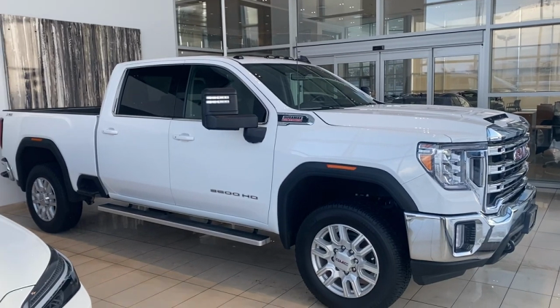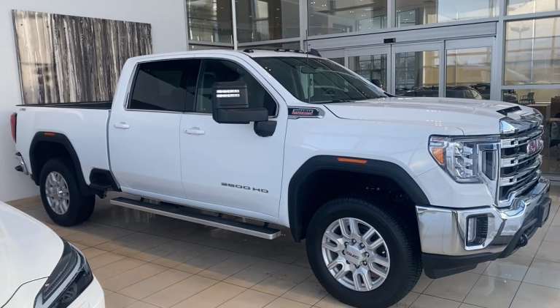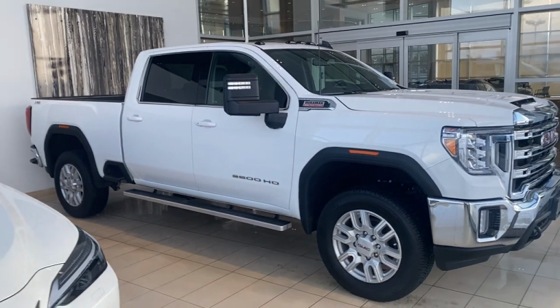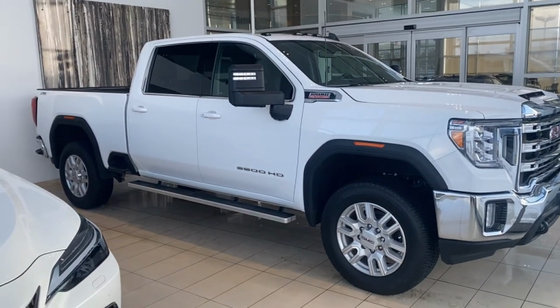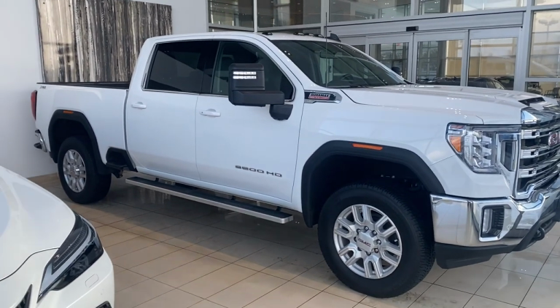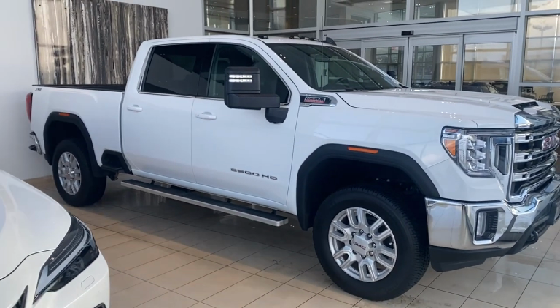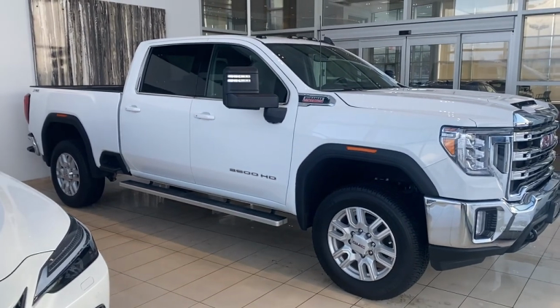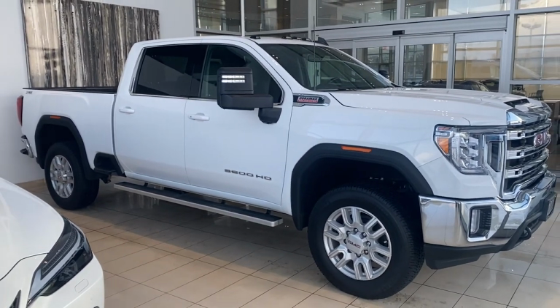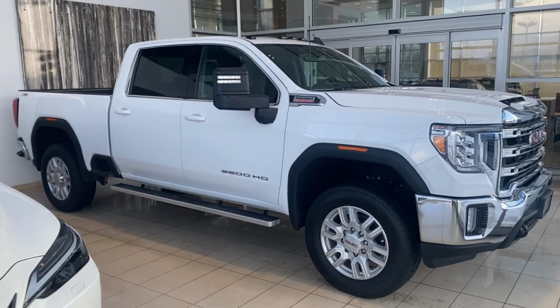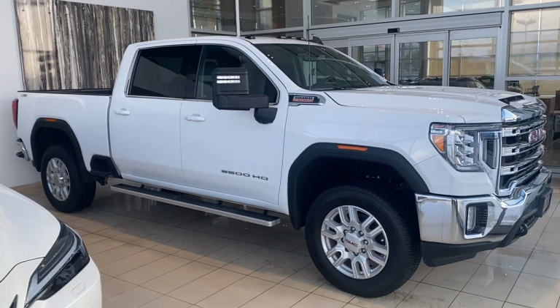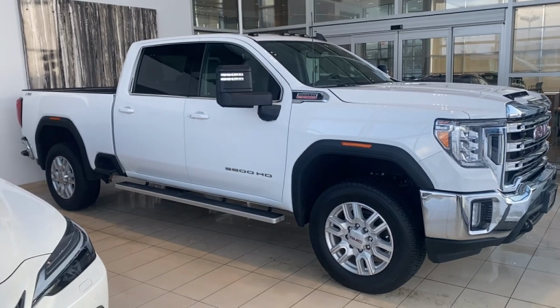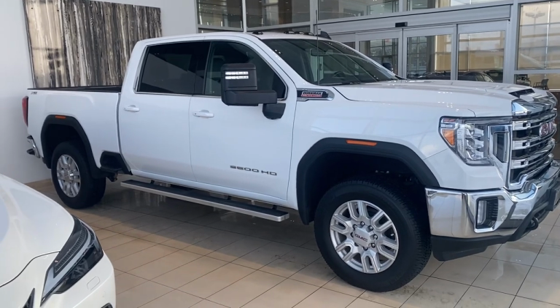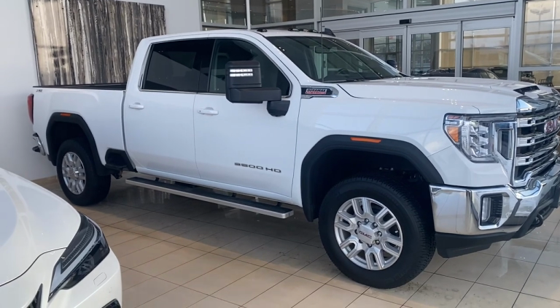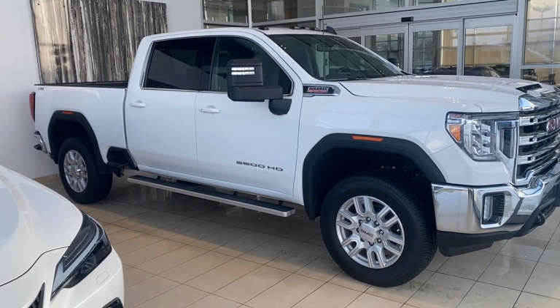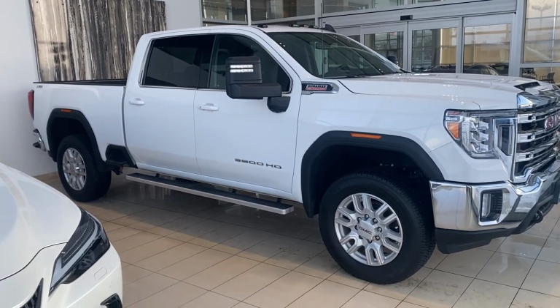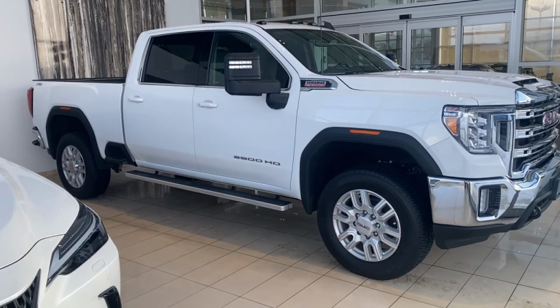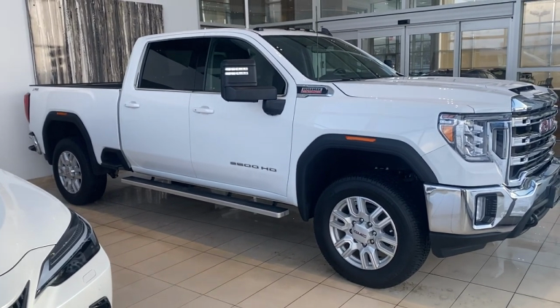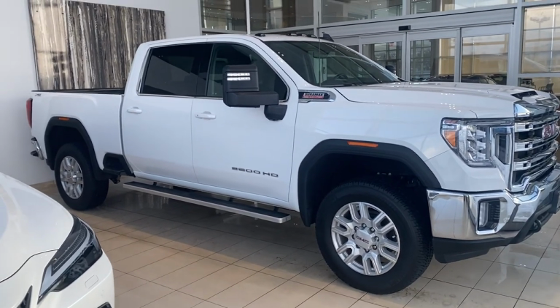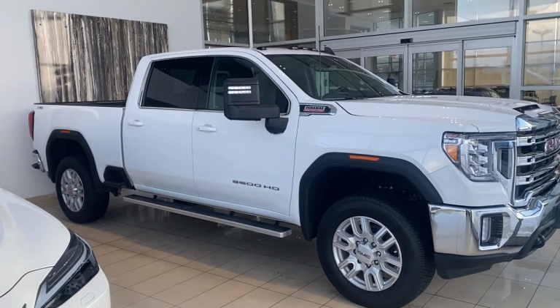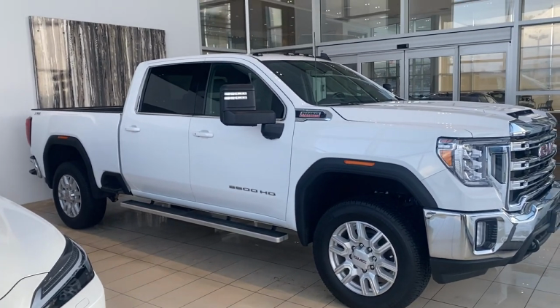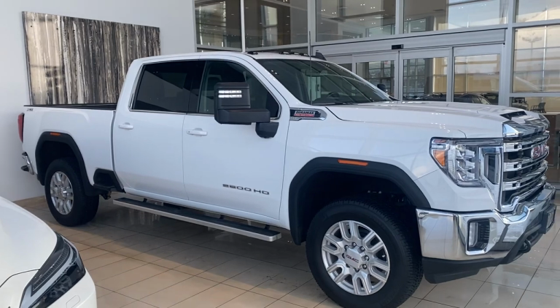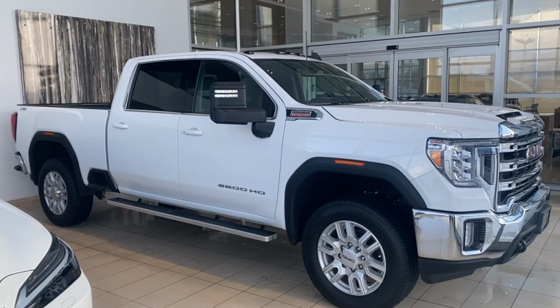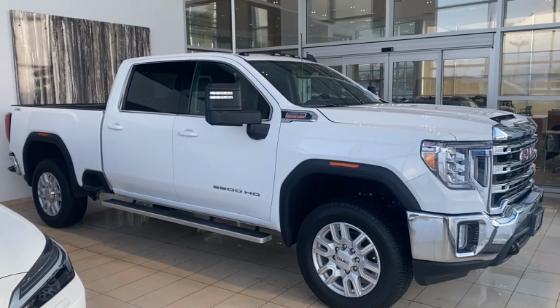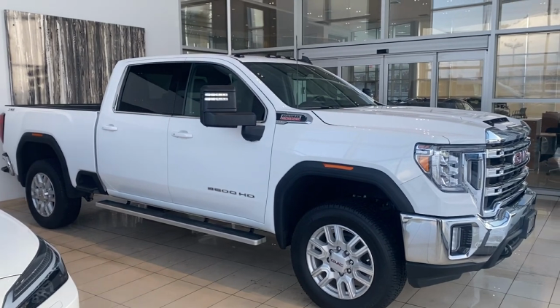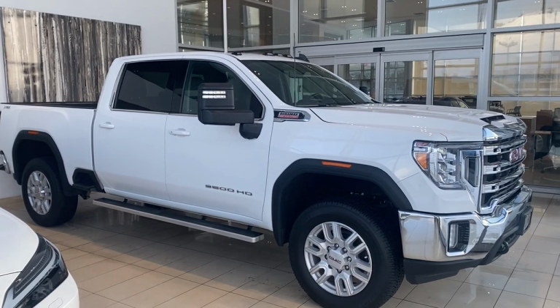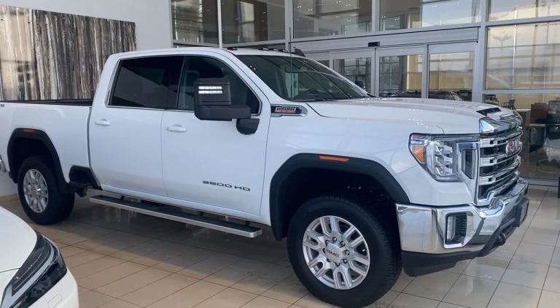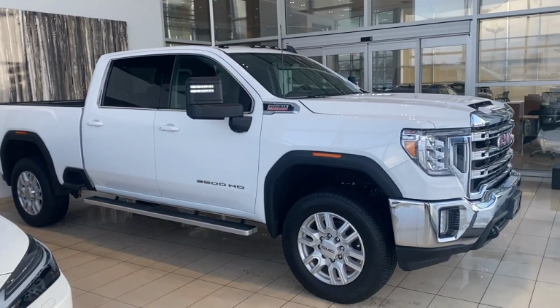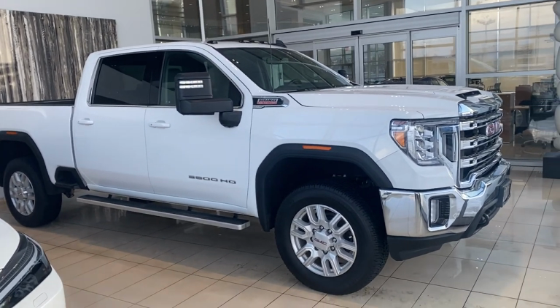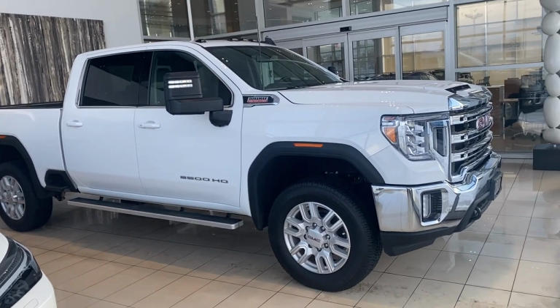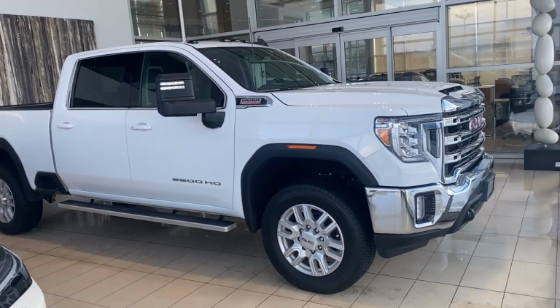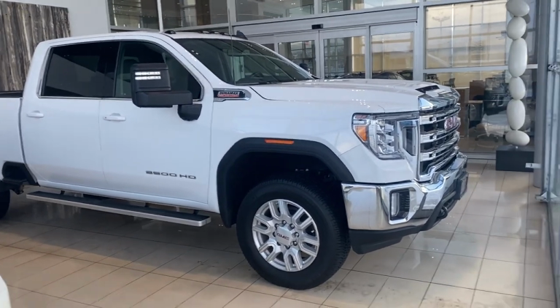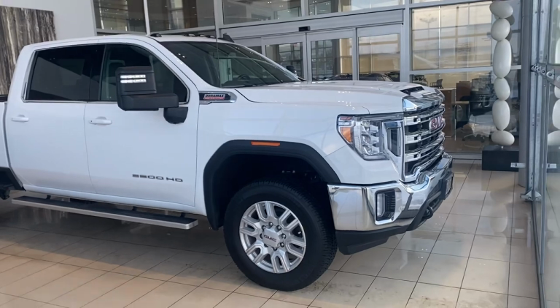Hi there, Billy Robbins from Lexus of Kelowna. I just wanted to take a minute to shoot a video of a really nice piece we have on the lot here — a 2021 GMC 3500HD with the 6.6 Duramax and the X31 off-road package.